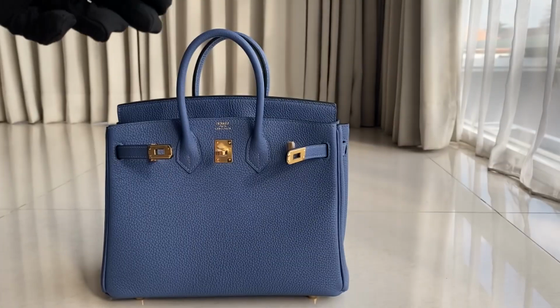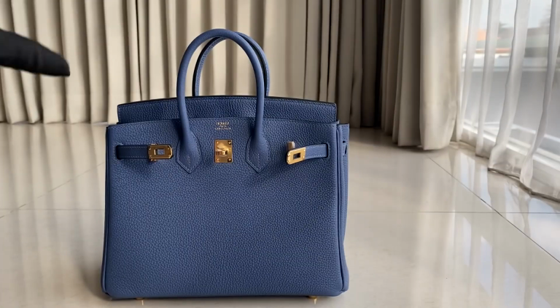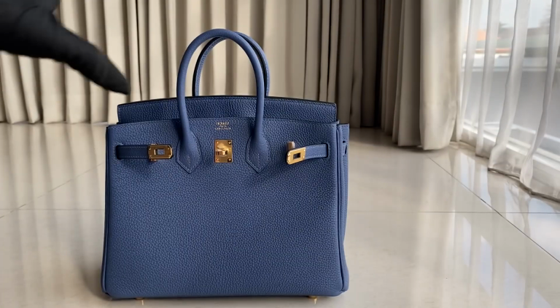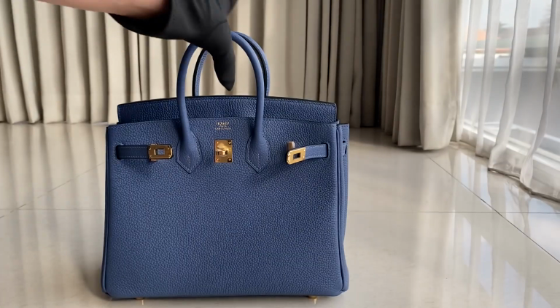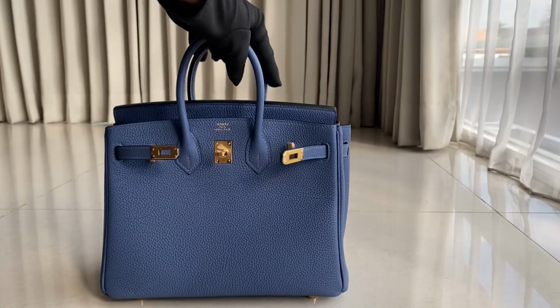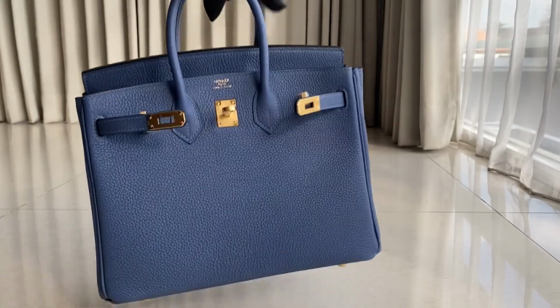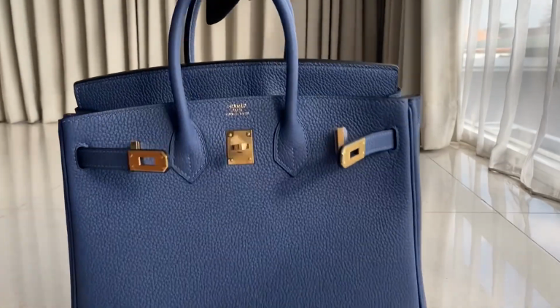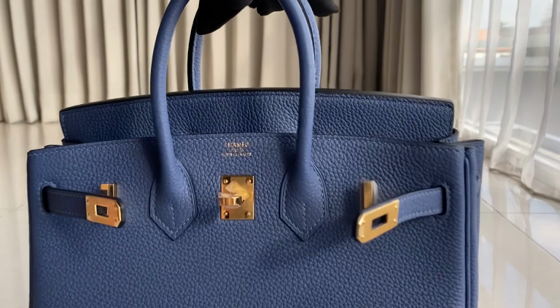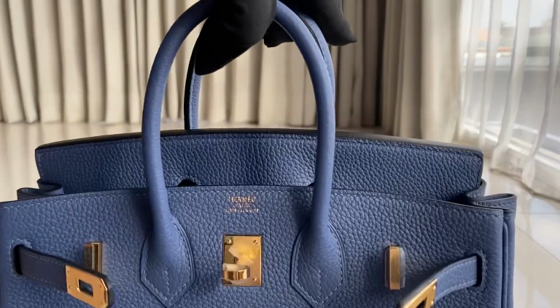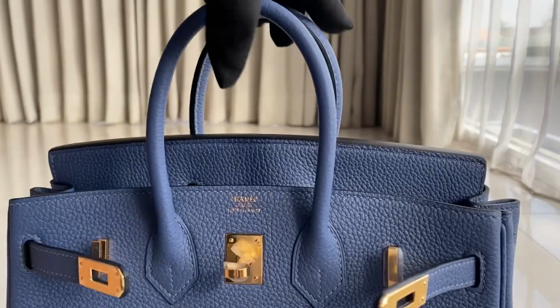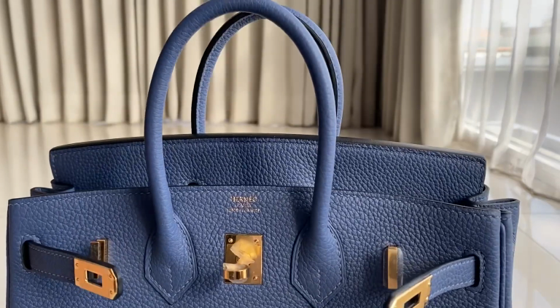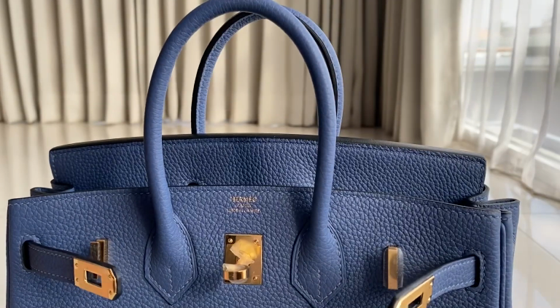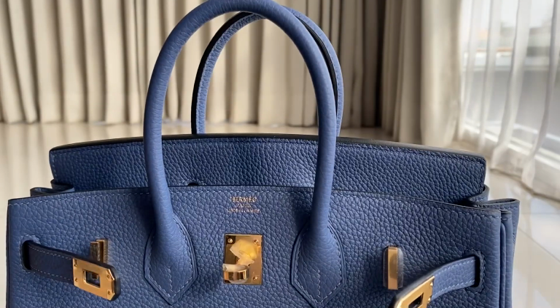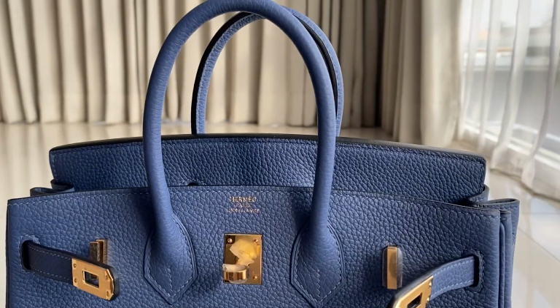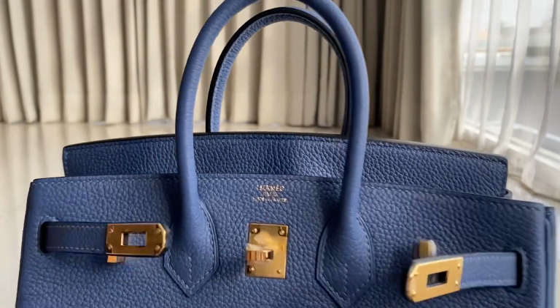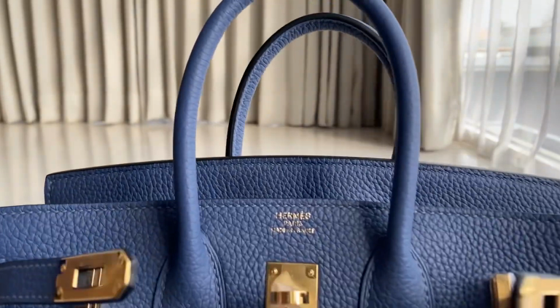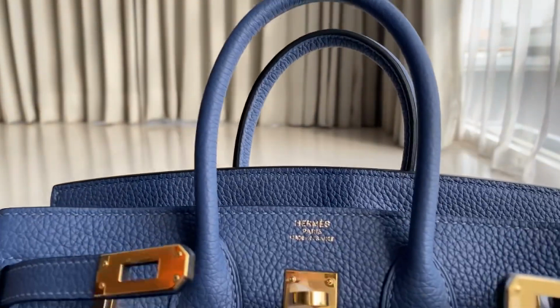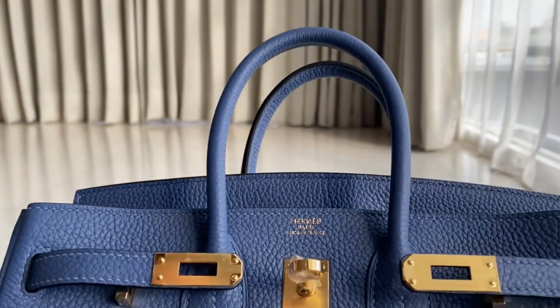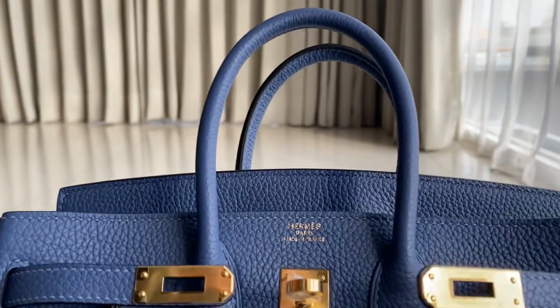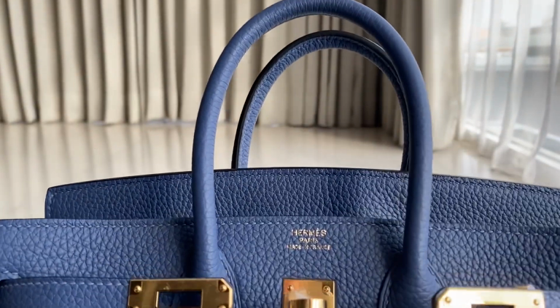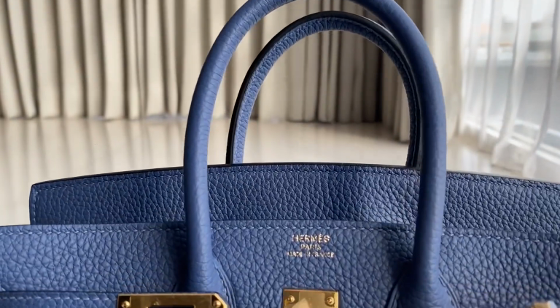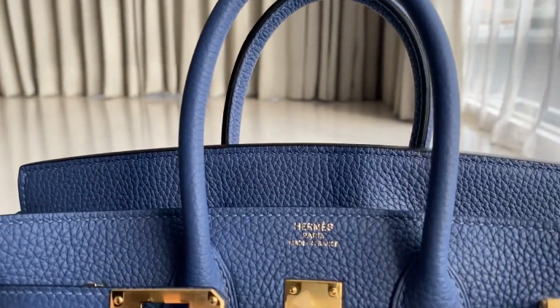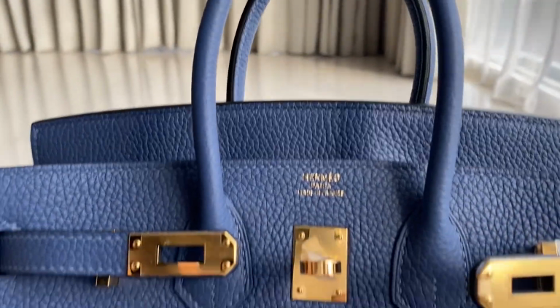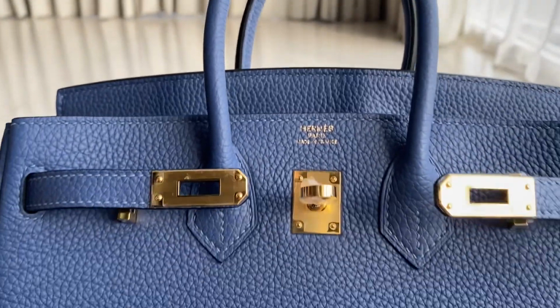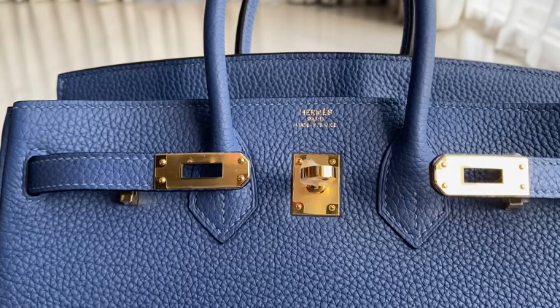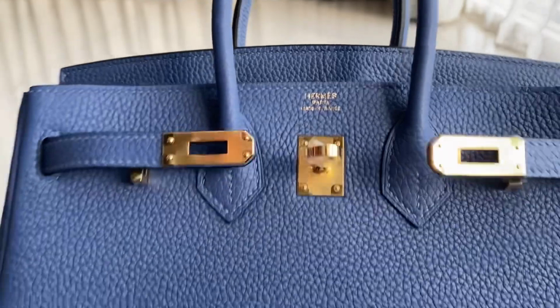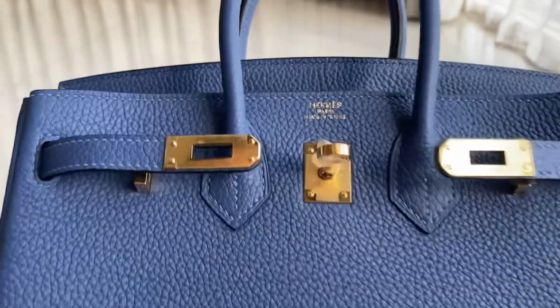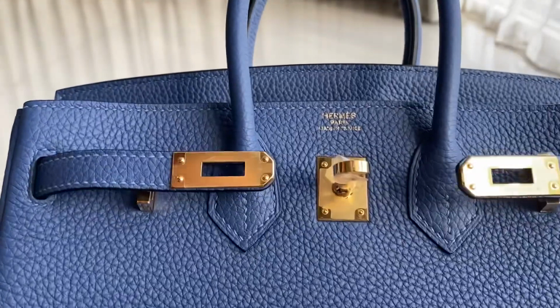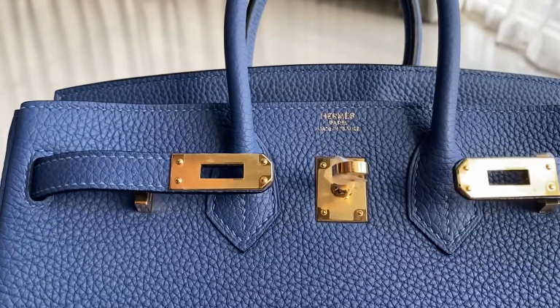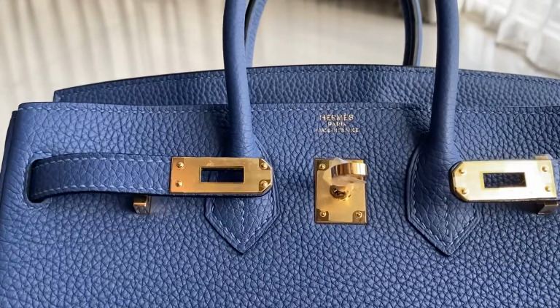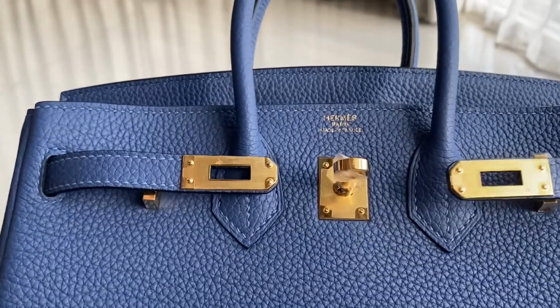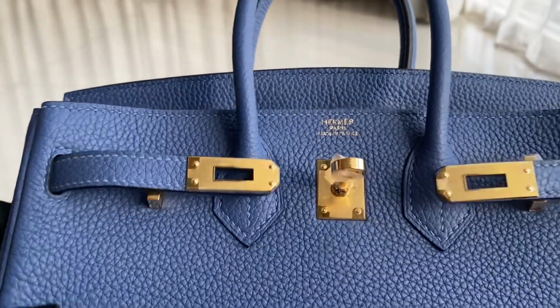Now we're gonna move on to the bag itself. This is how the bag looks like. Zooming in, that's the detail. The stitching looks like that.